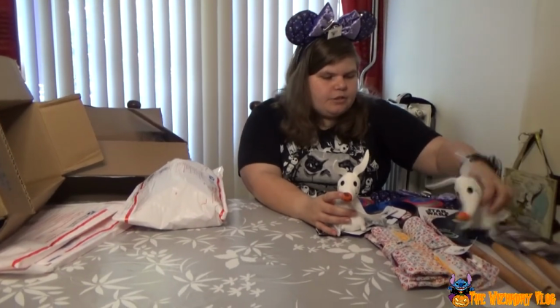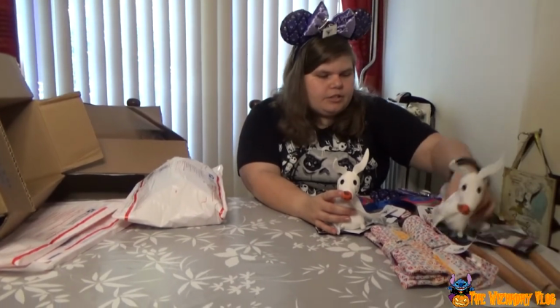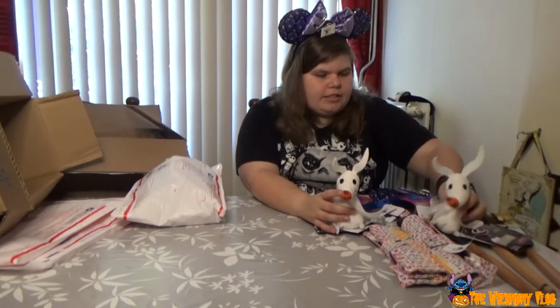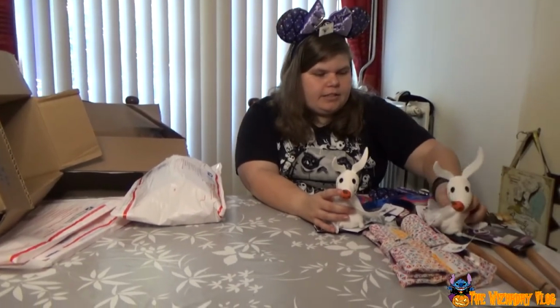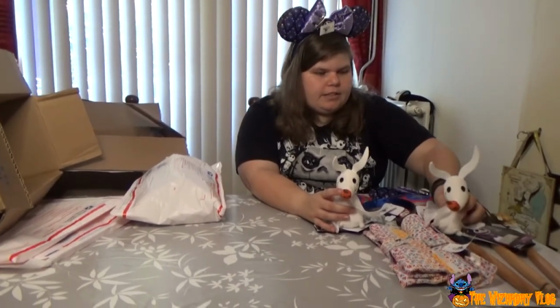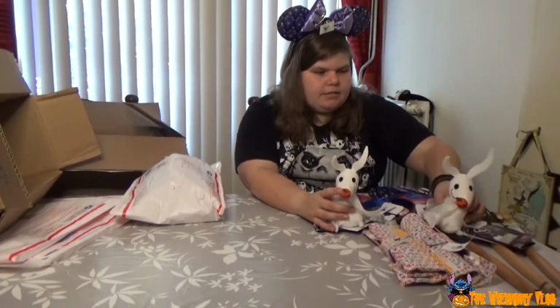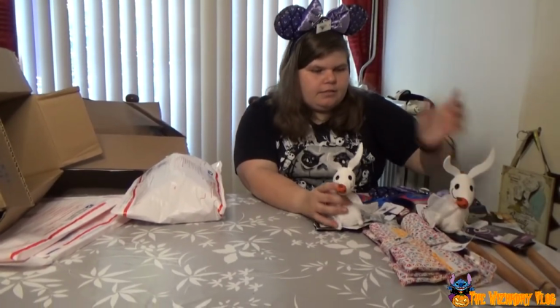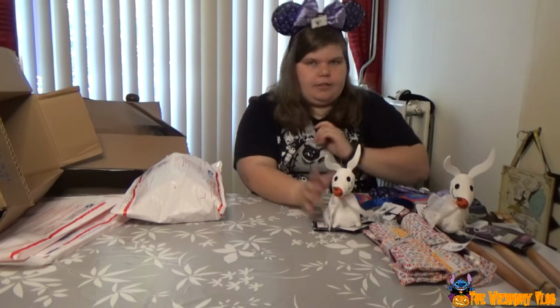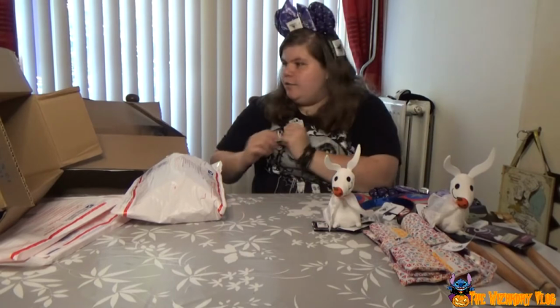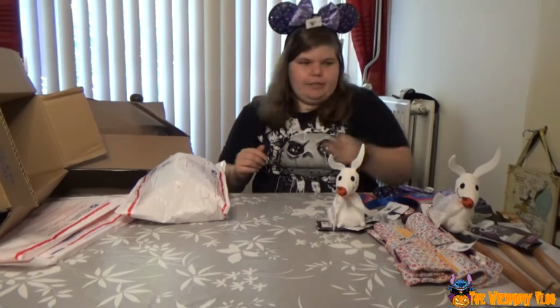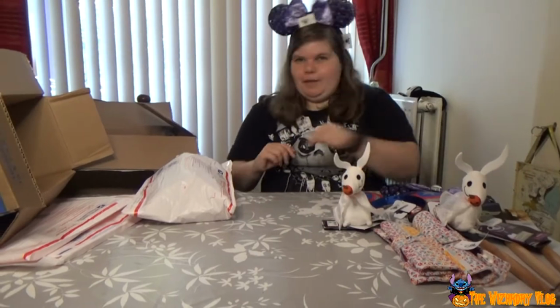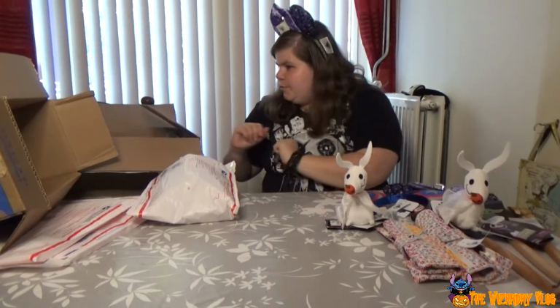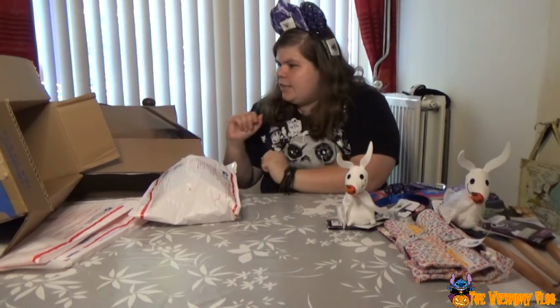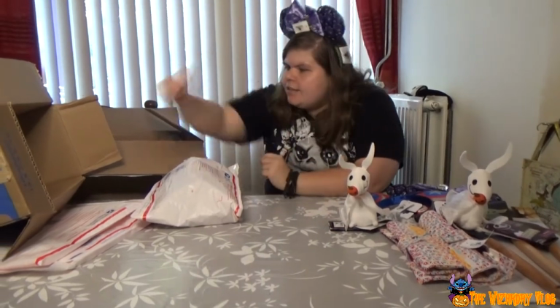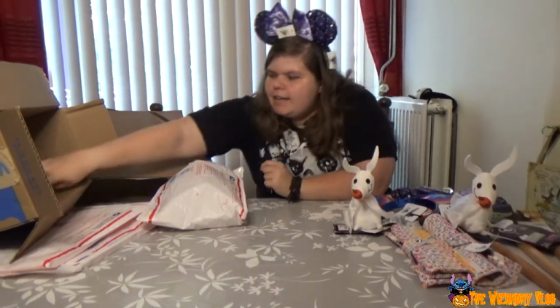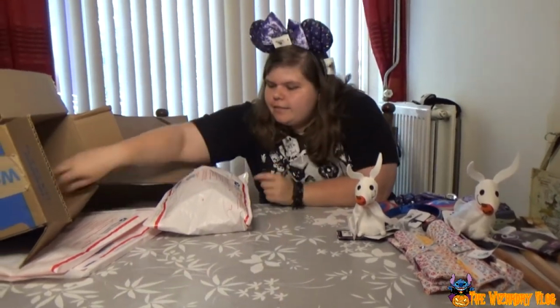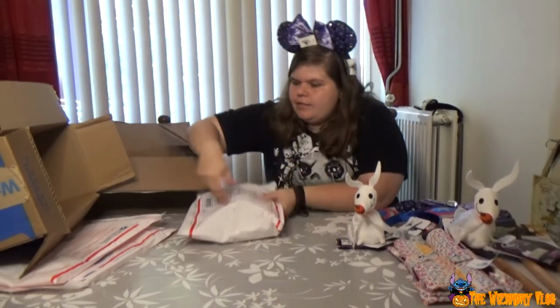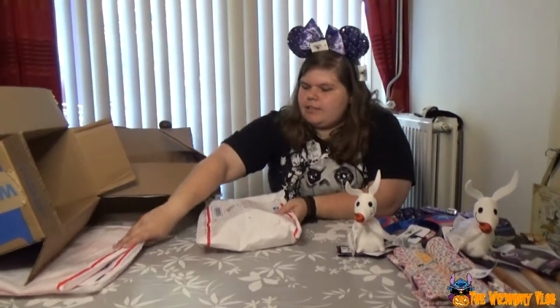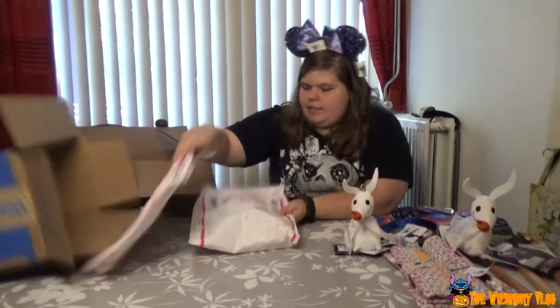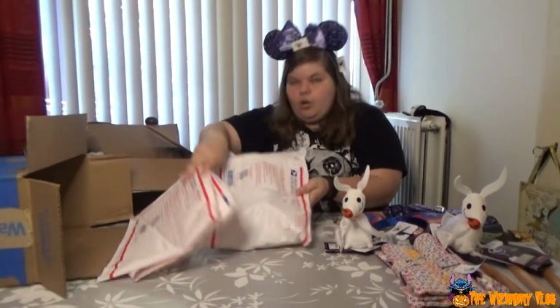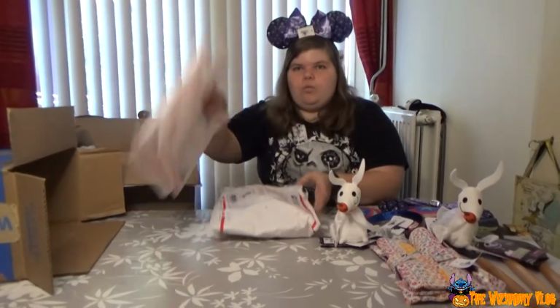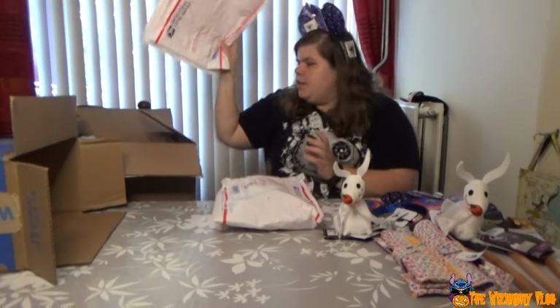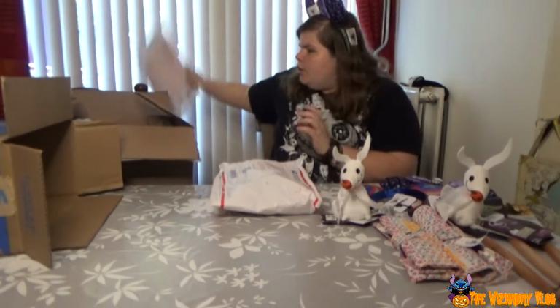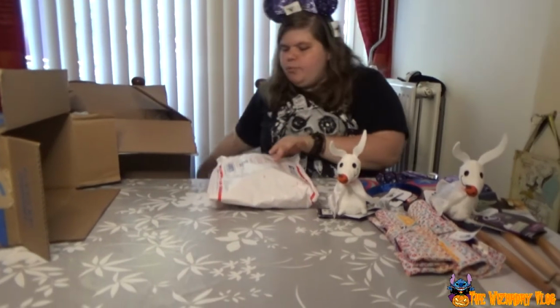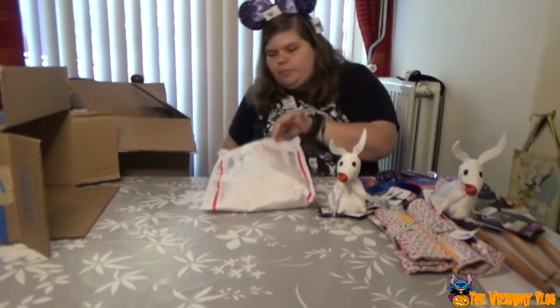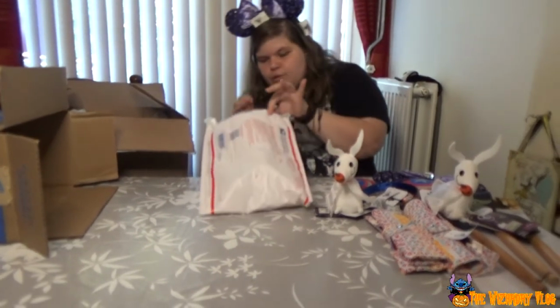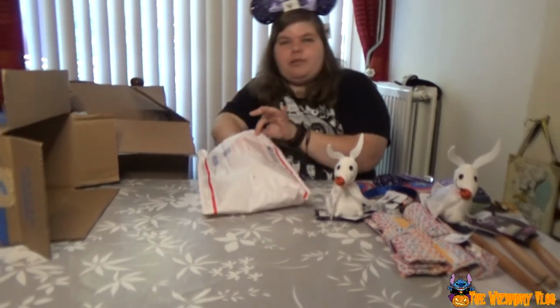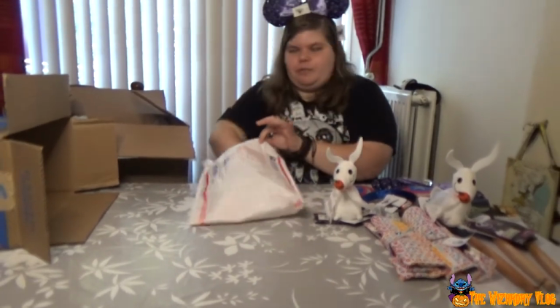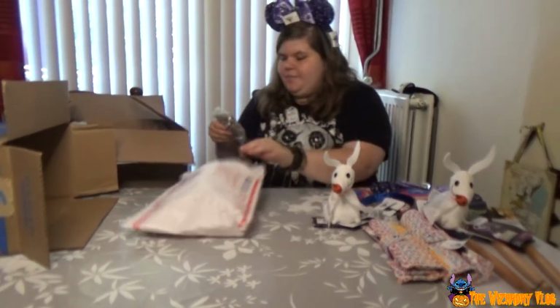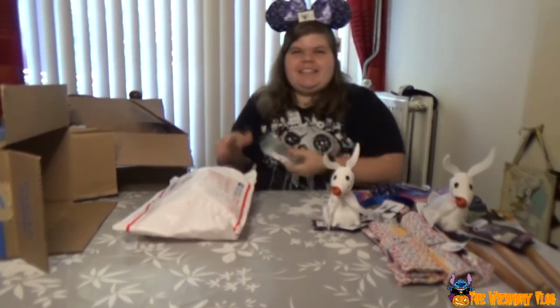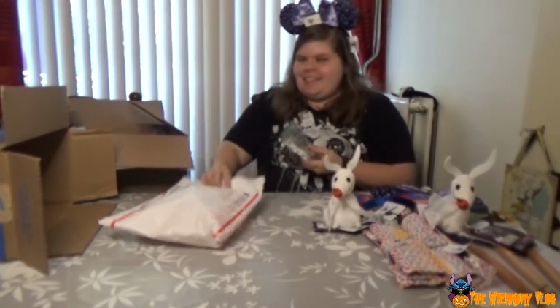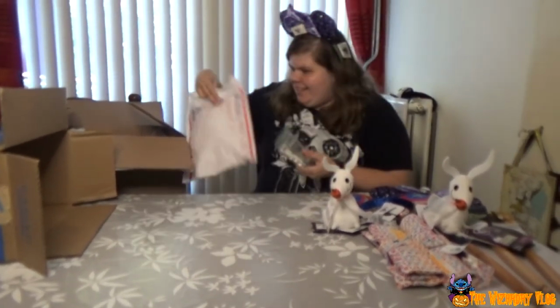It fits perfectly. I almost threw this away — there's still stuff in there.